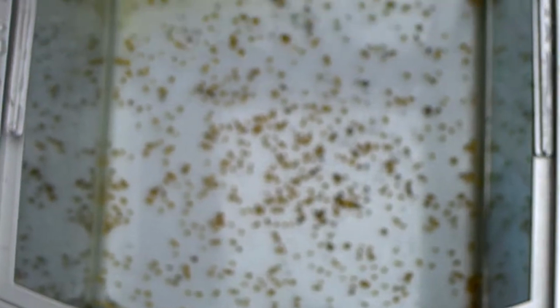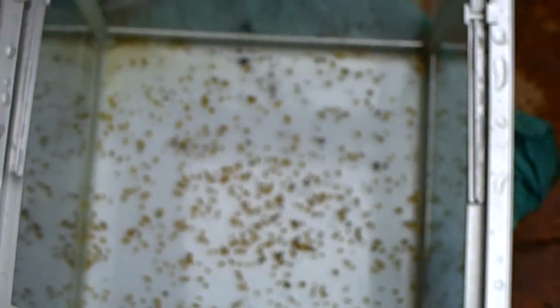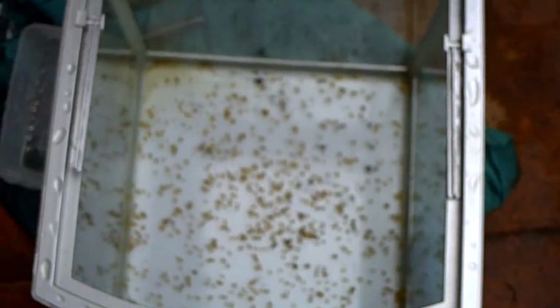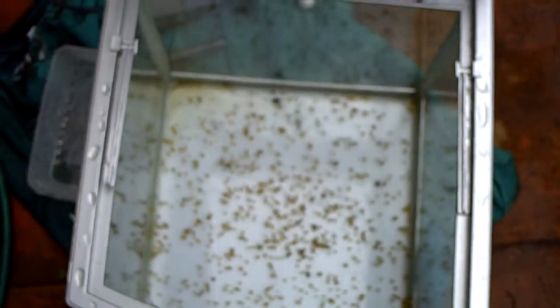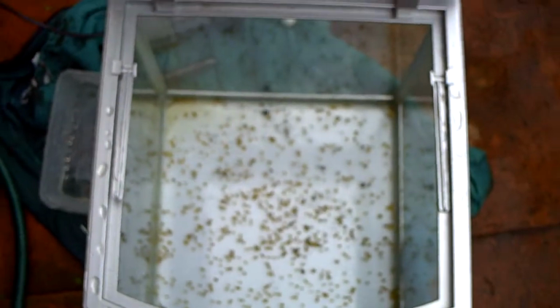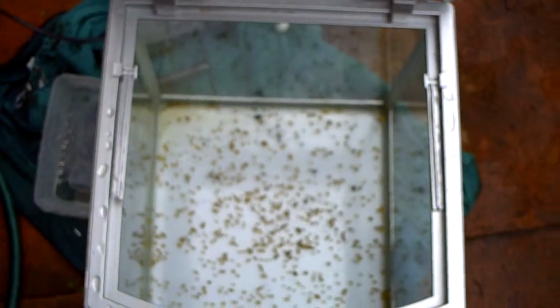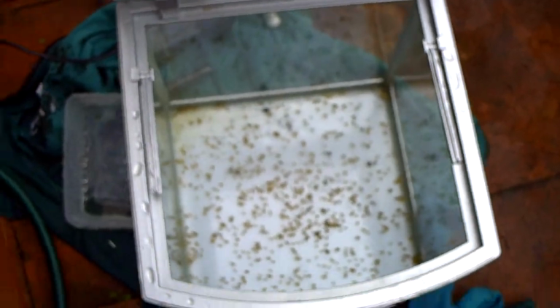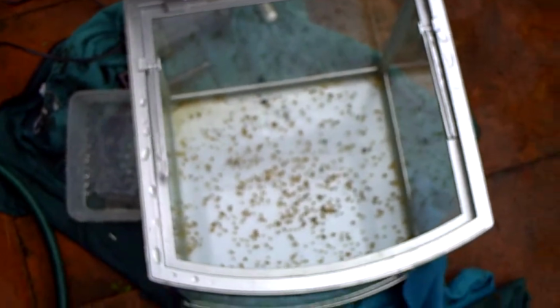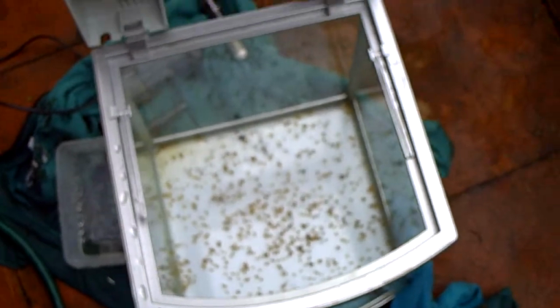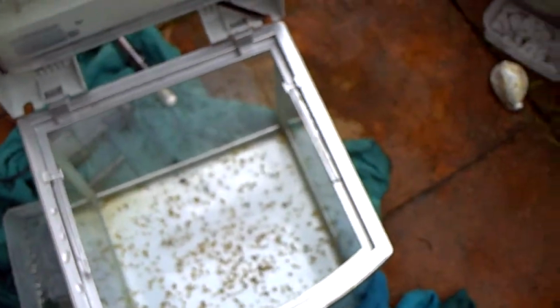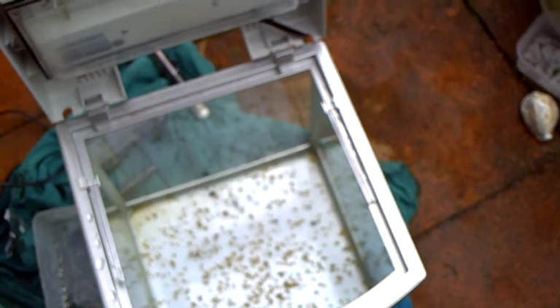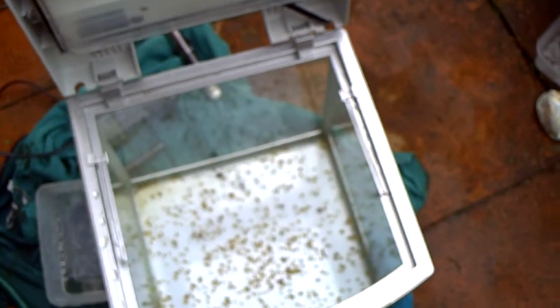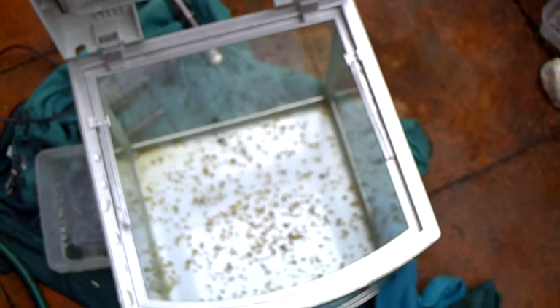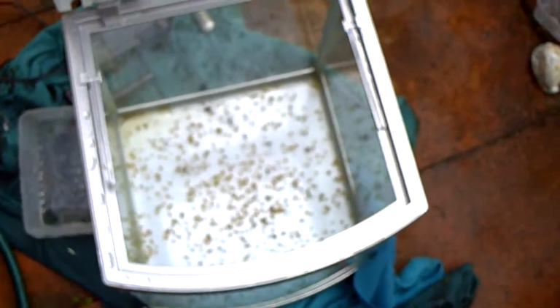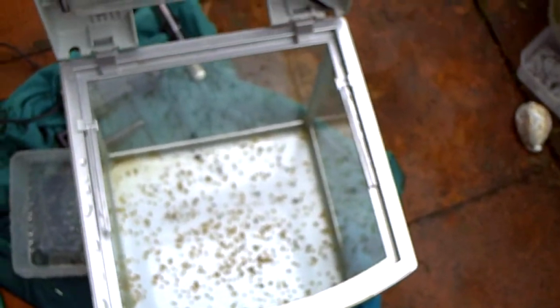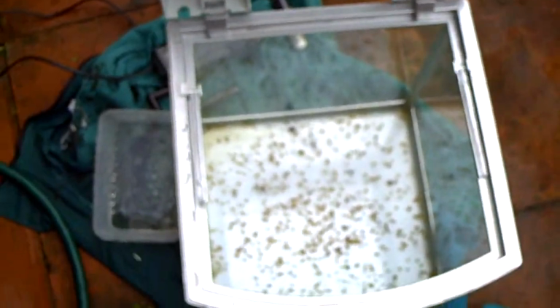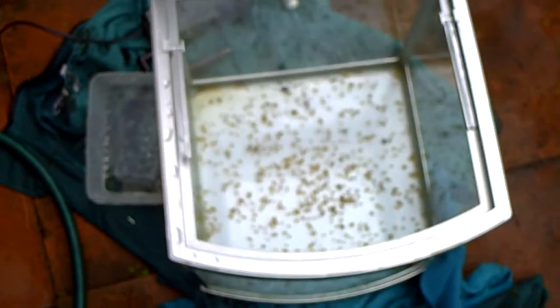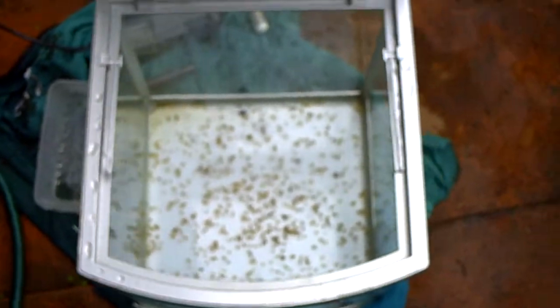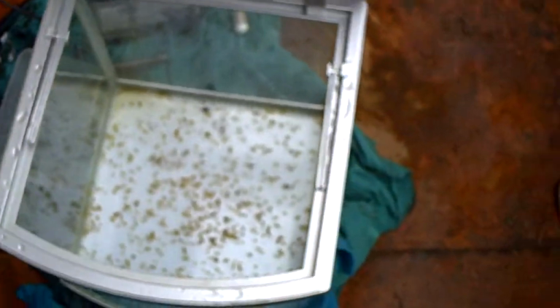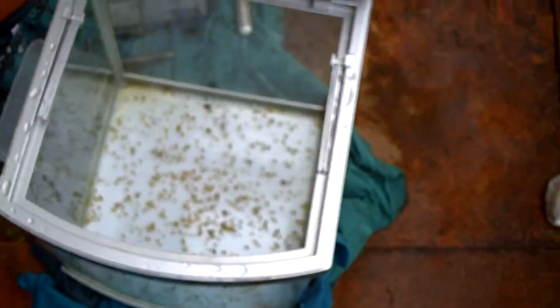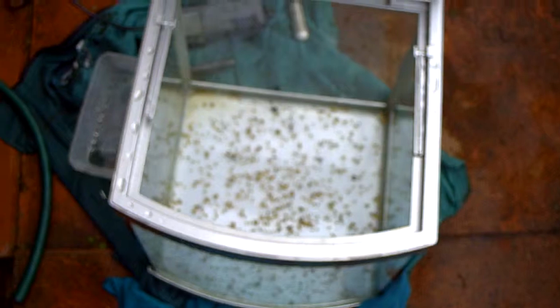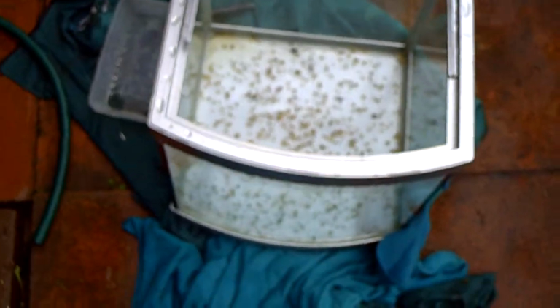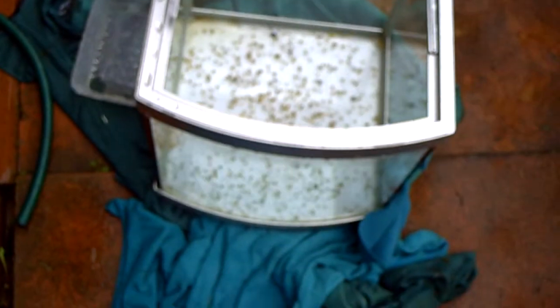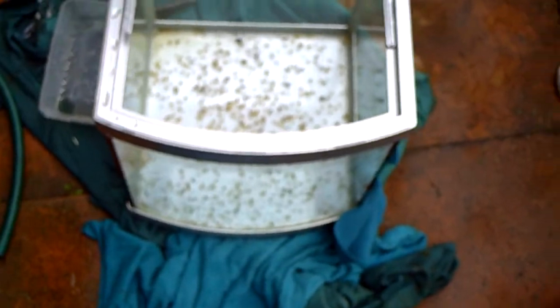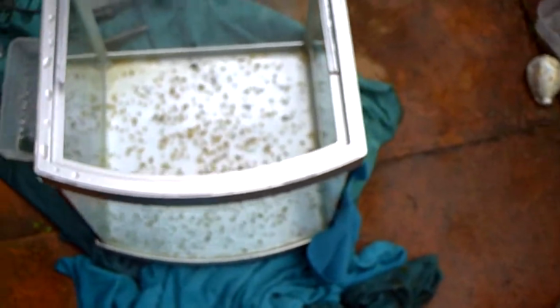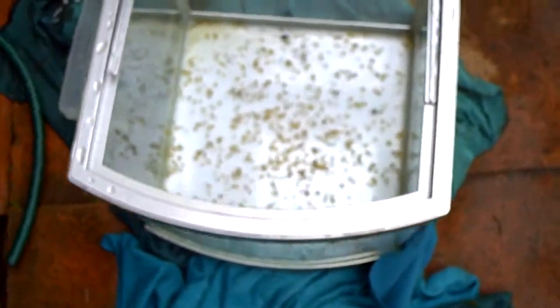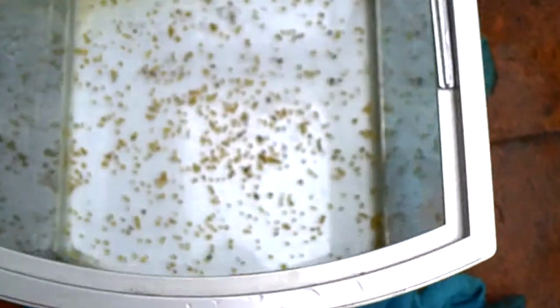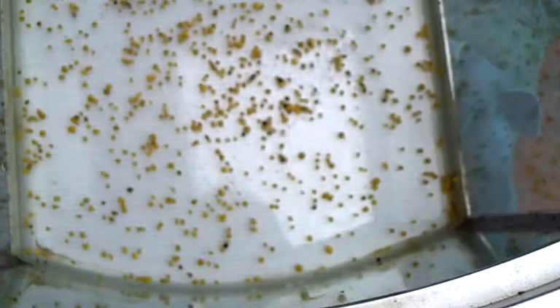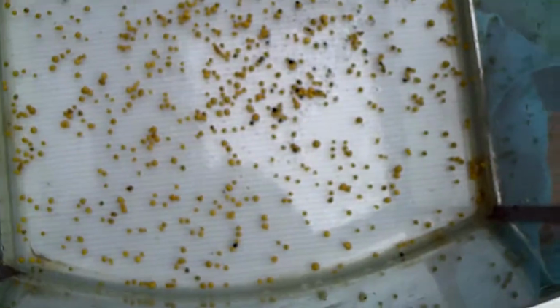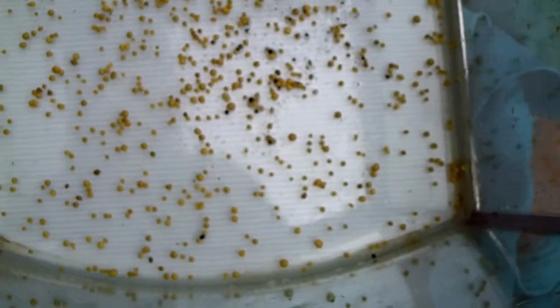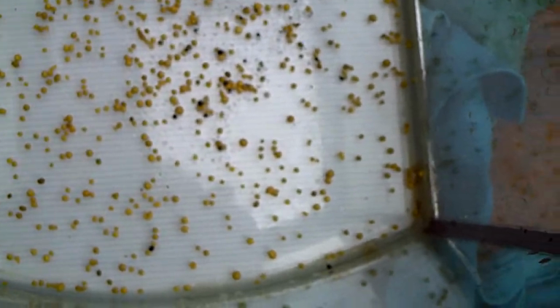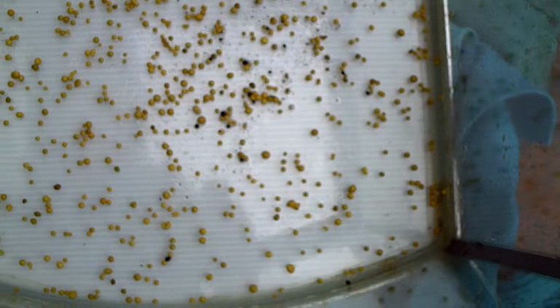It just allows the plants to get some initial nutrients because I don't plan on dosing the tank very often. Yeah, I think that's everything for this part really.